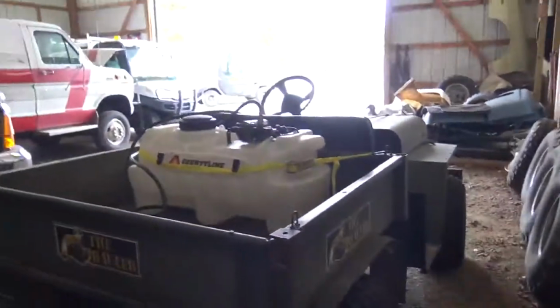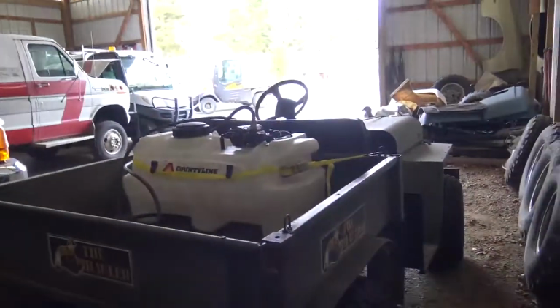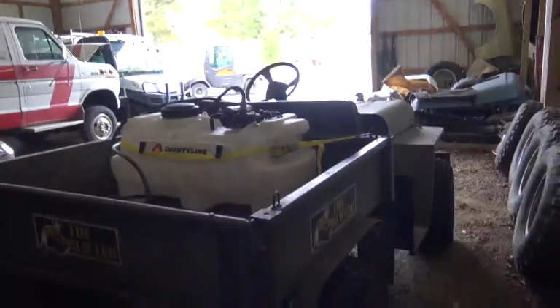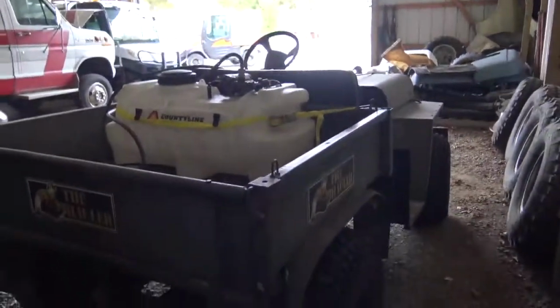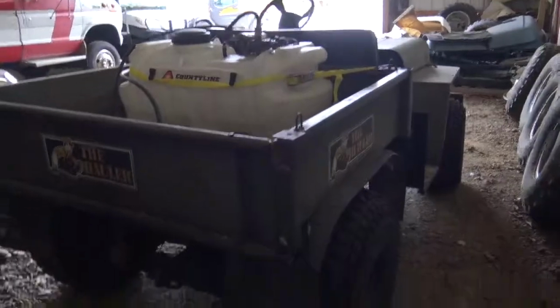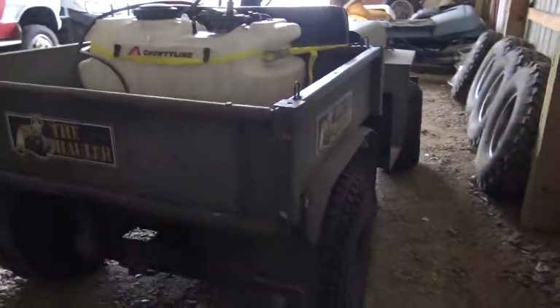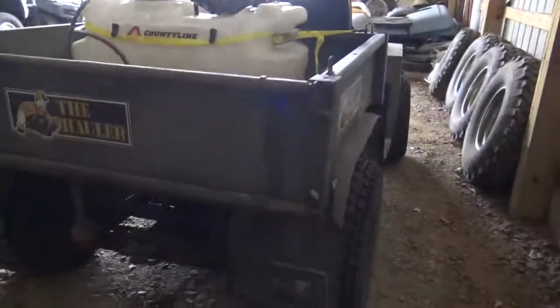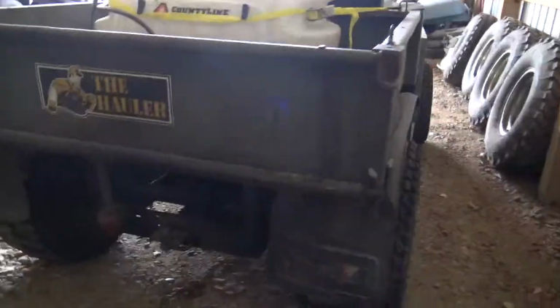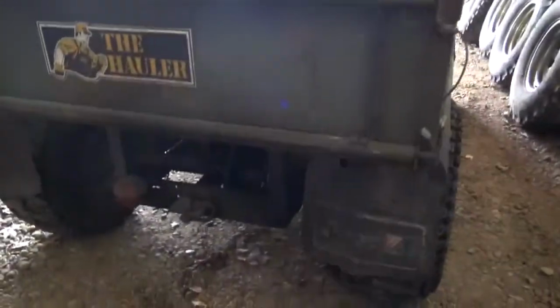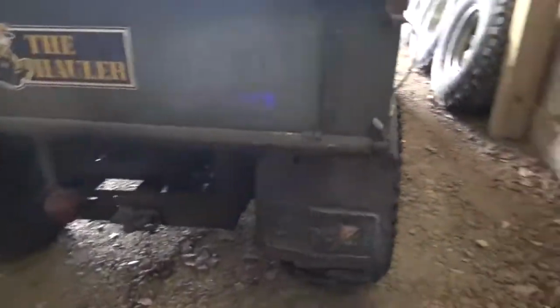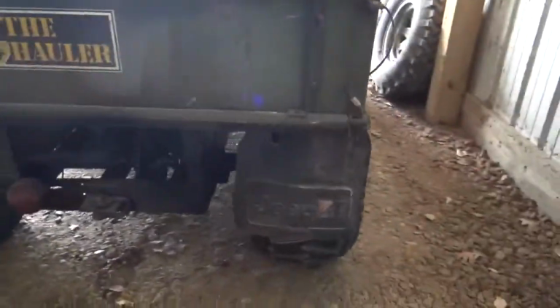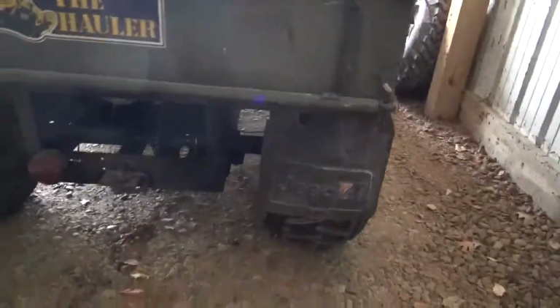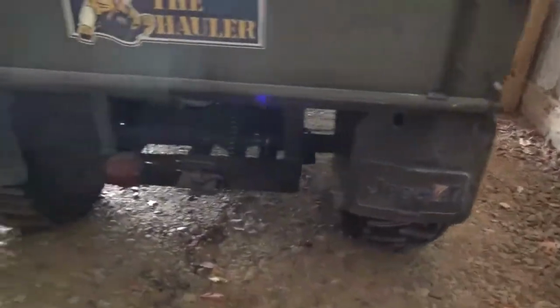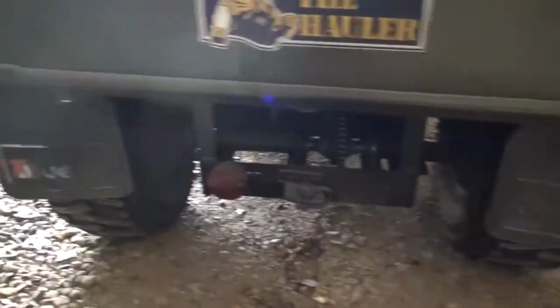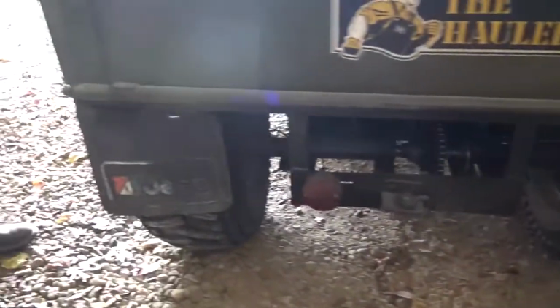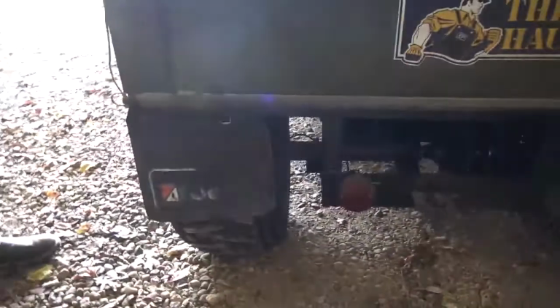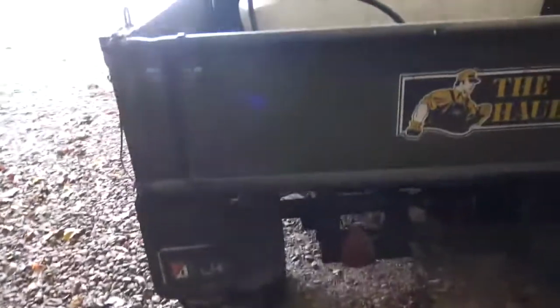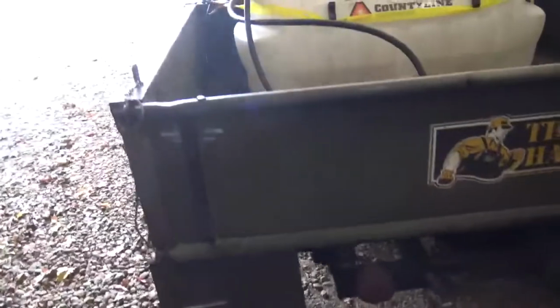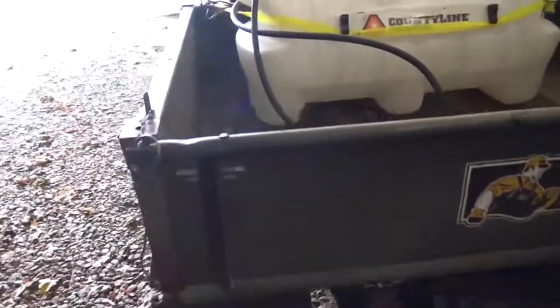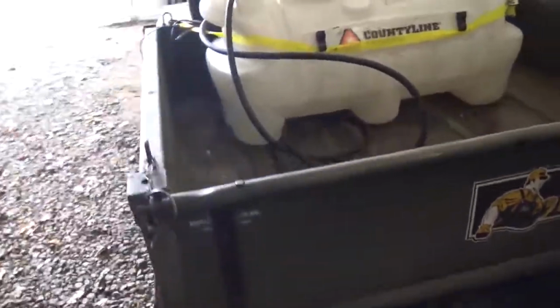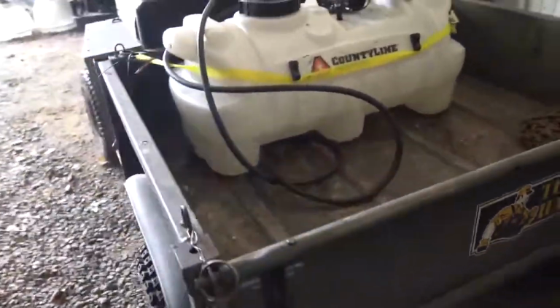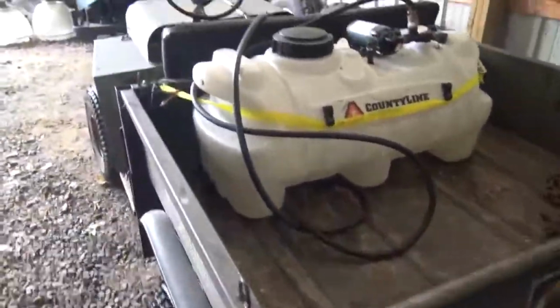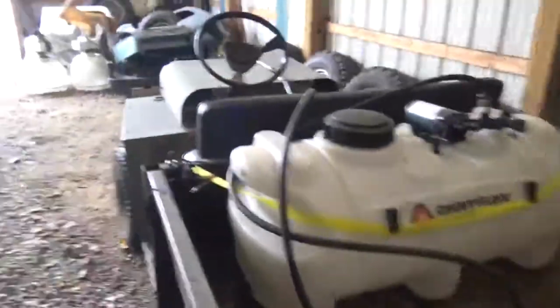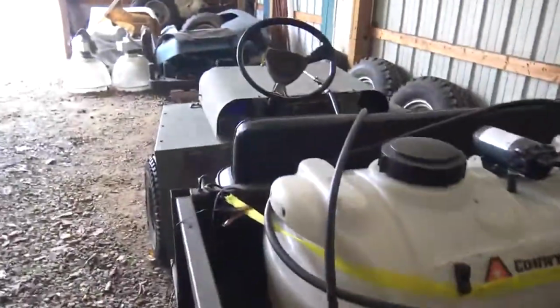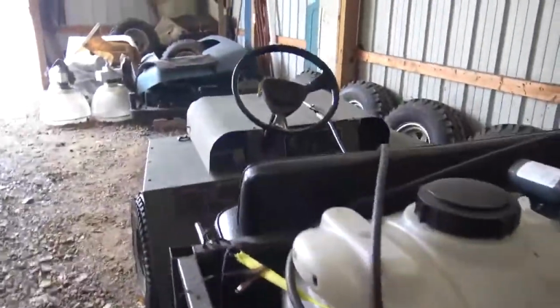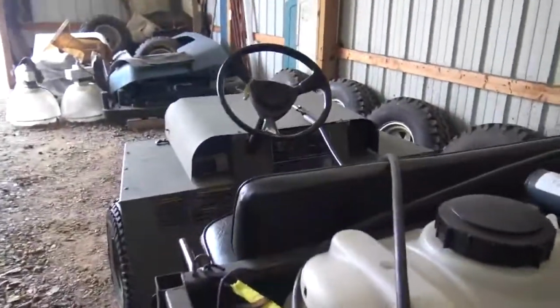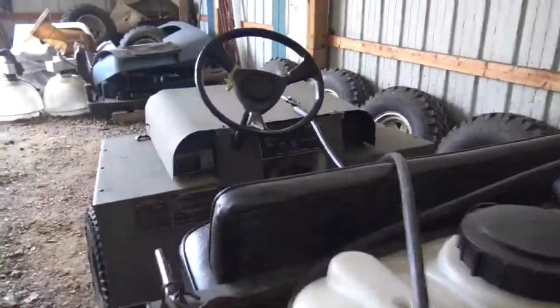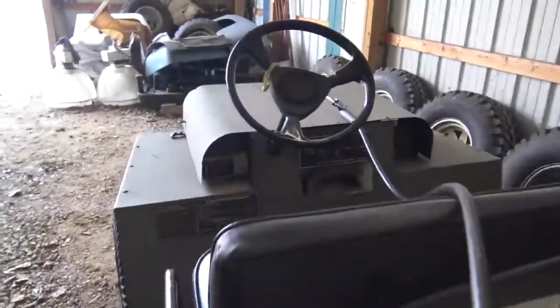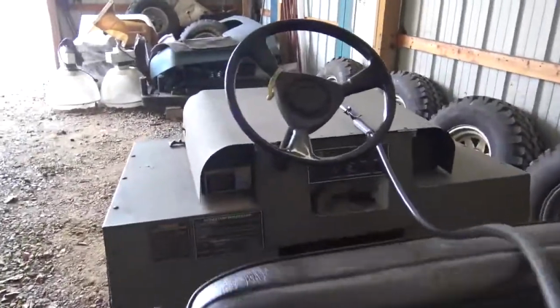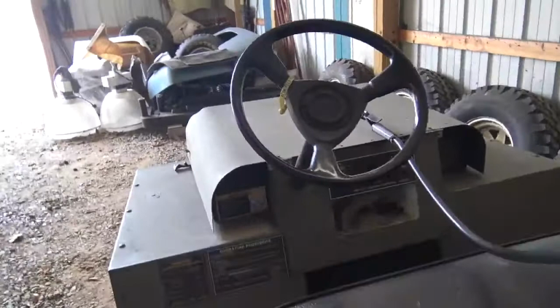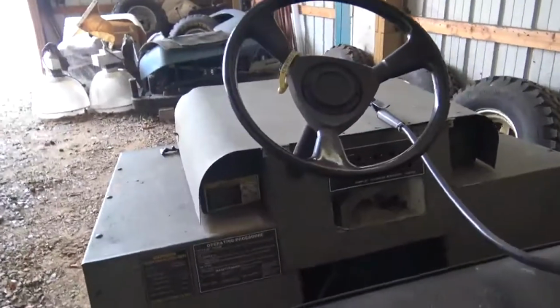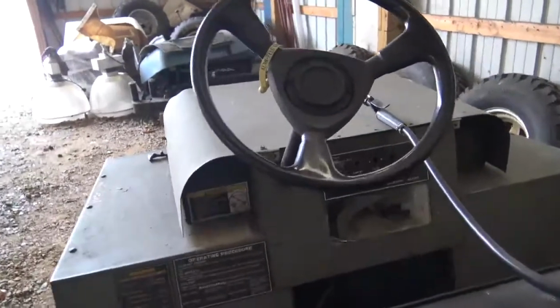It's got an 18-horse twin-cylinder Briggs with a three-speed Crosley transmission in it. I don't know how many years they built them, but it was a factory-built outfit.